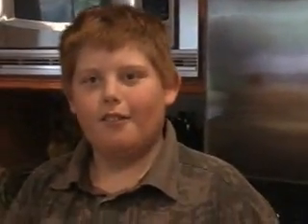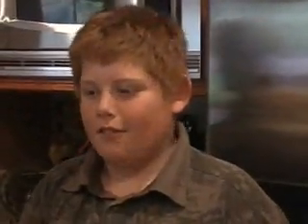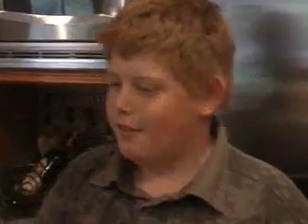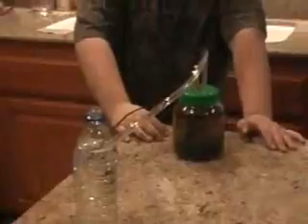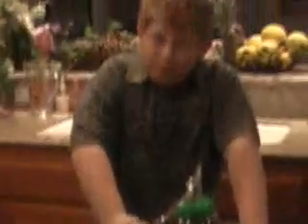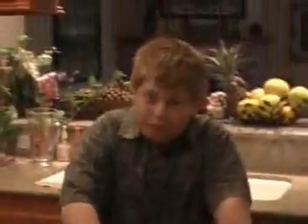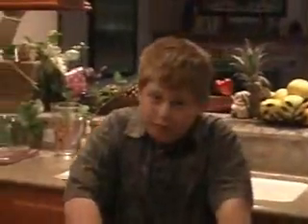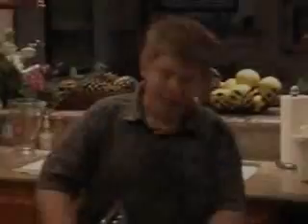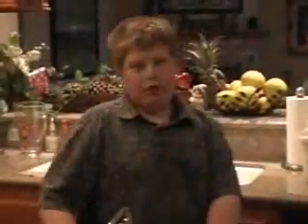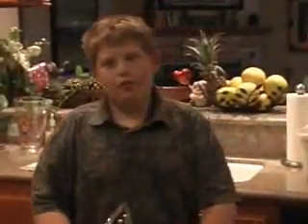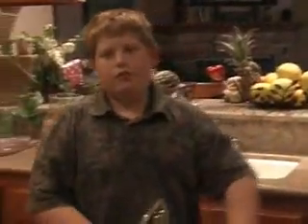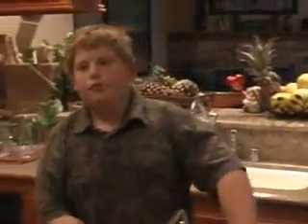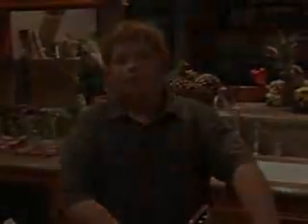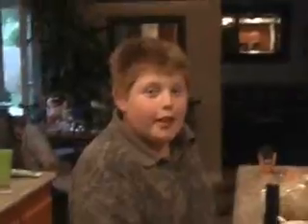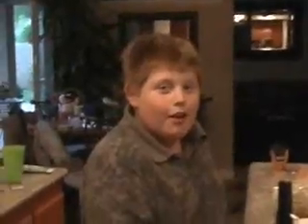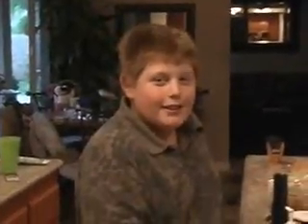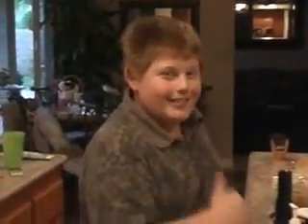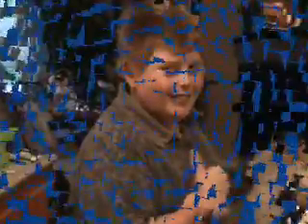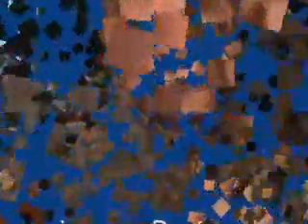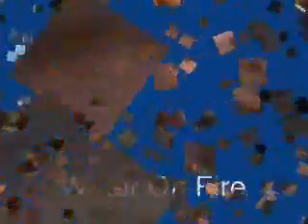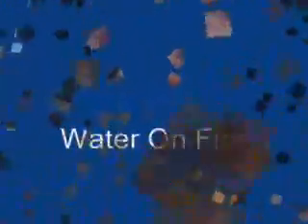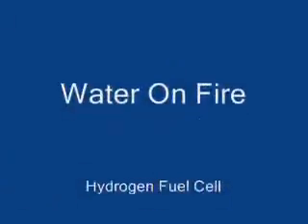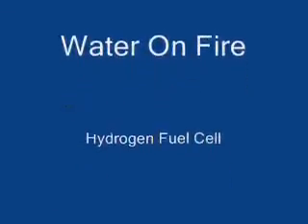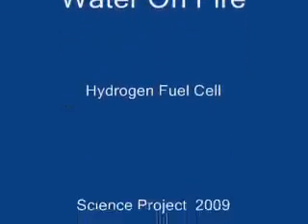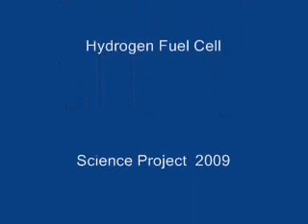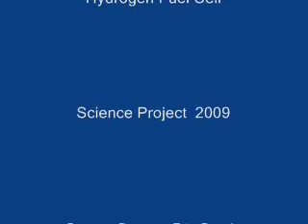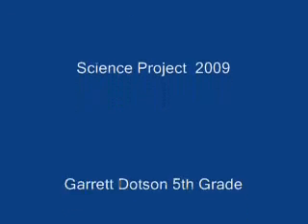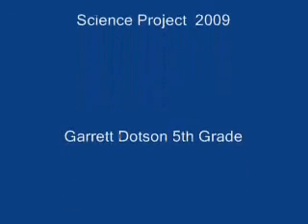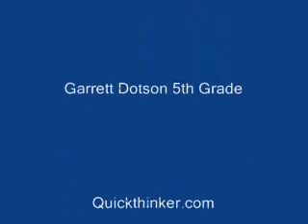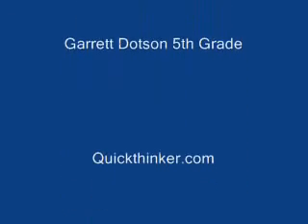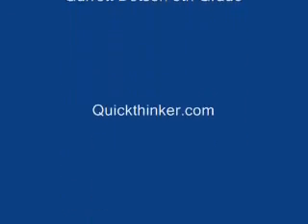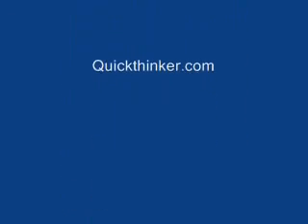Yes, it did. Well, congratulations. Hydrogen fuel — it works. It works!